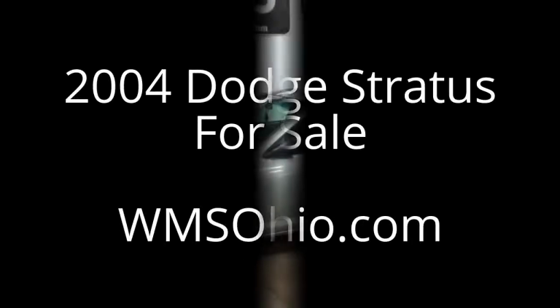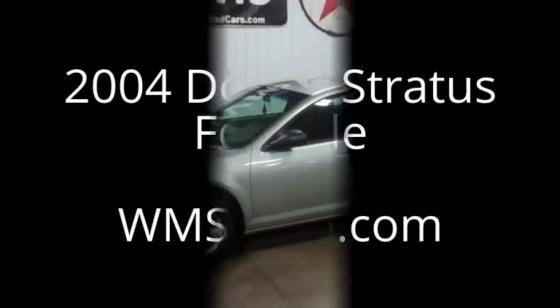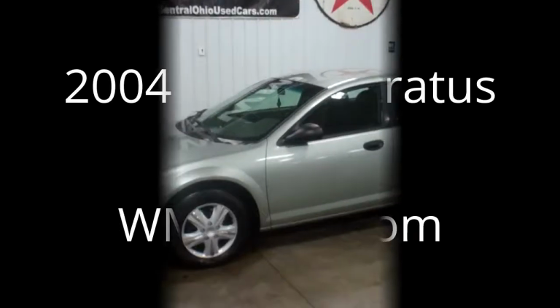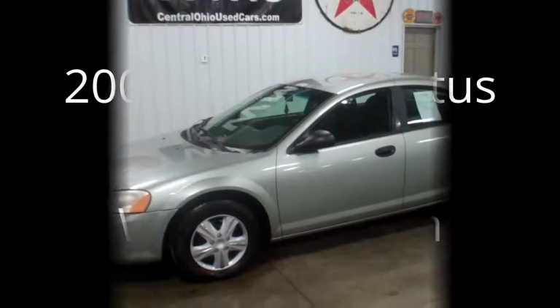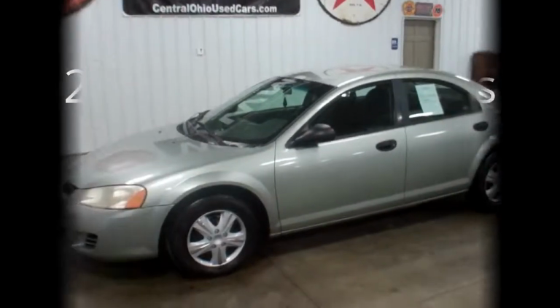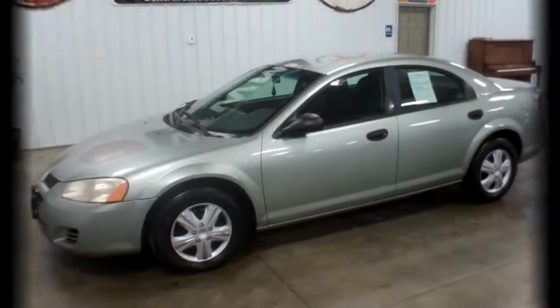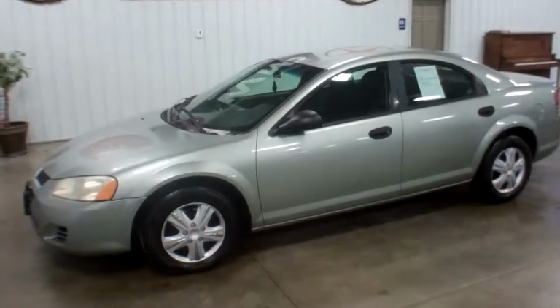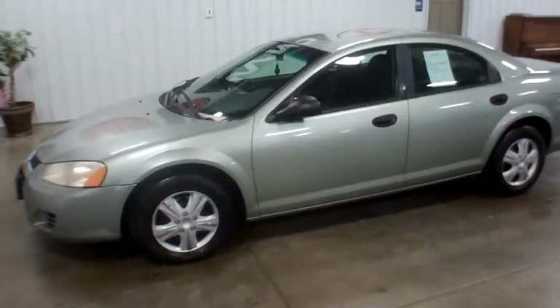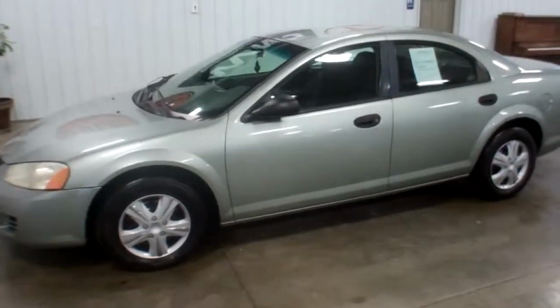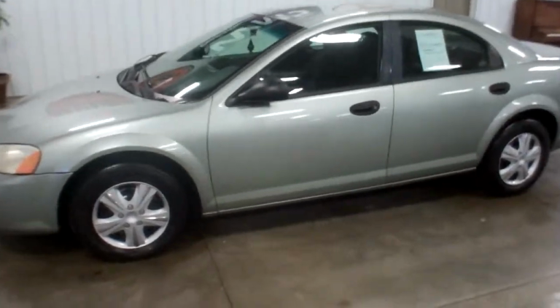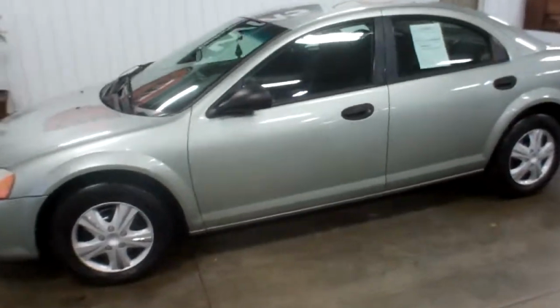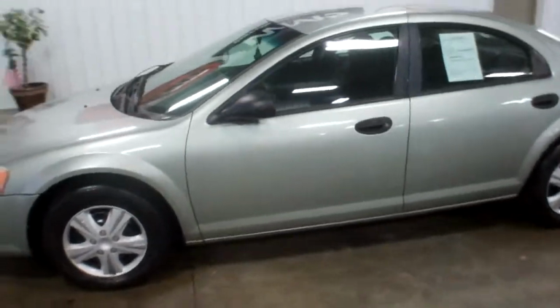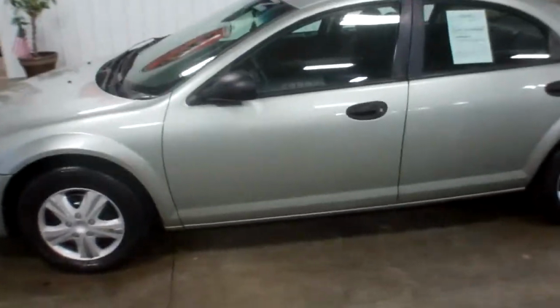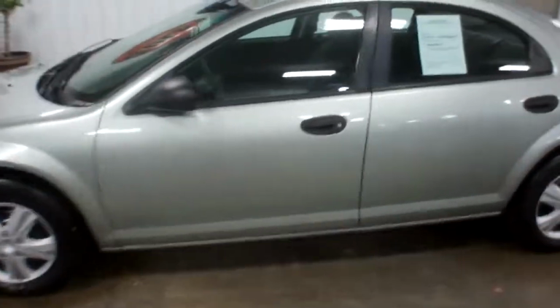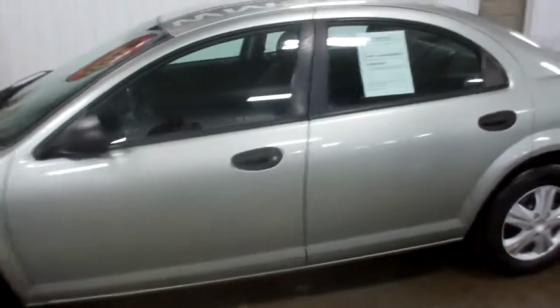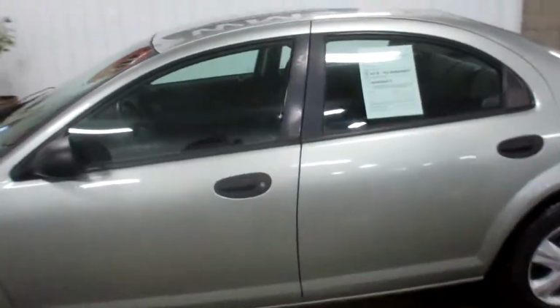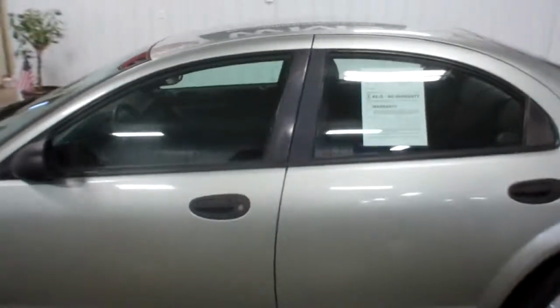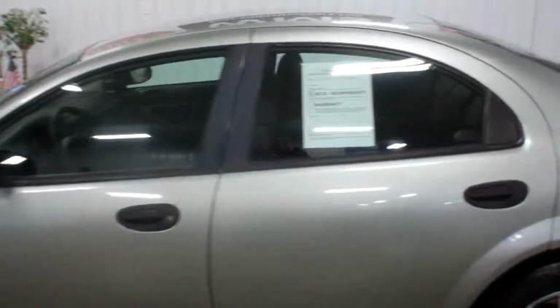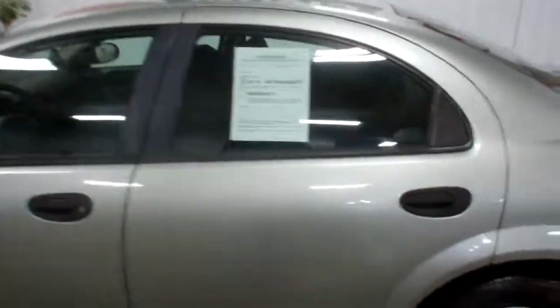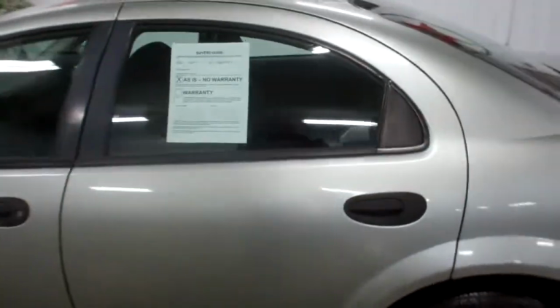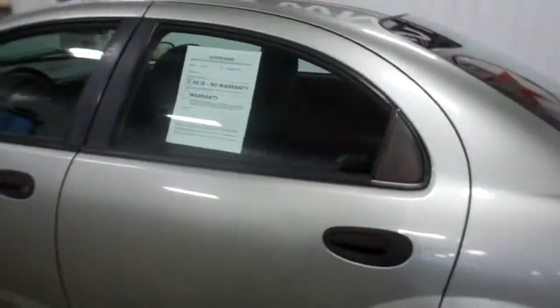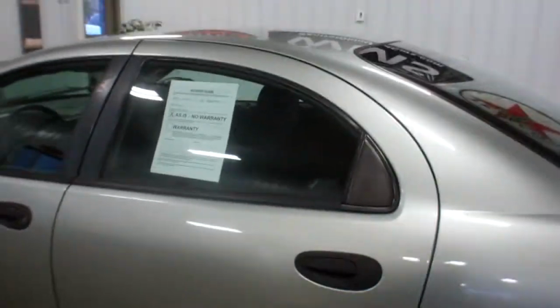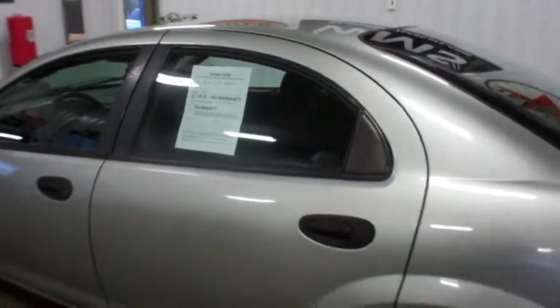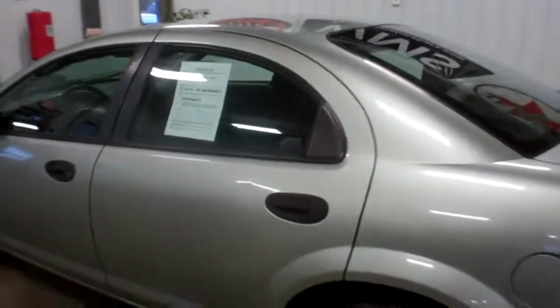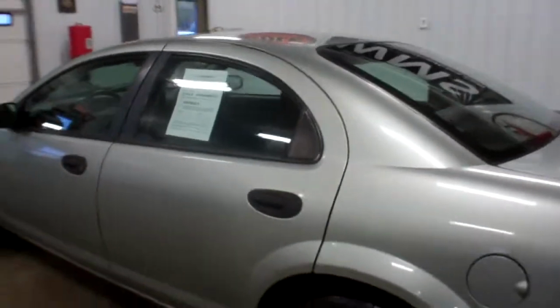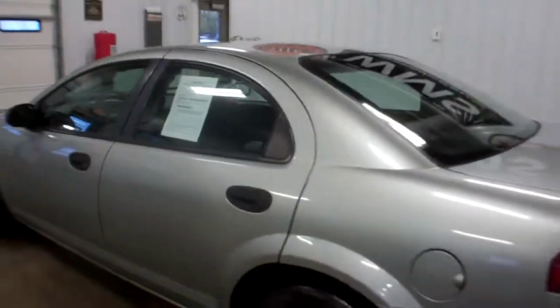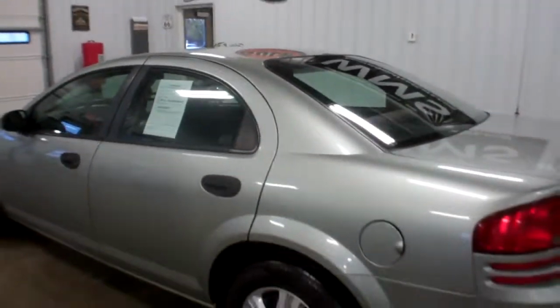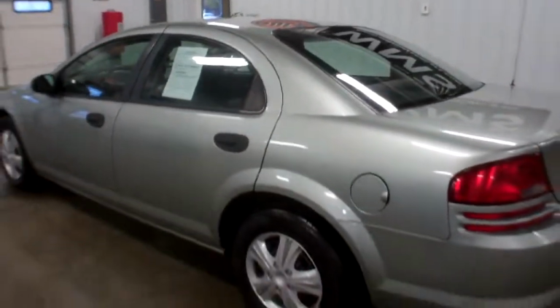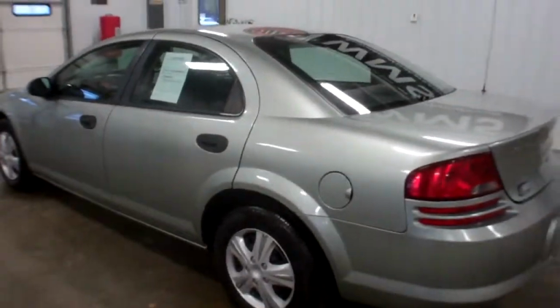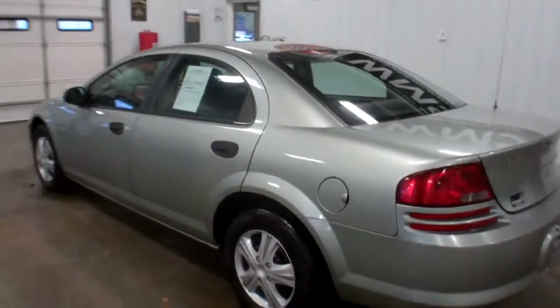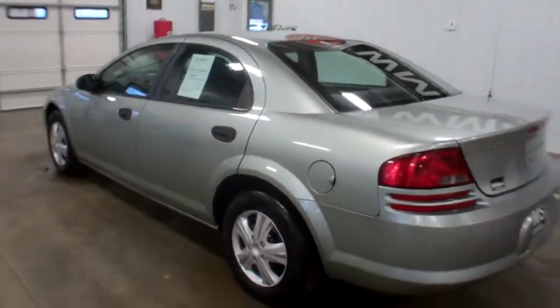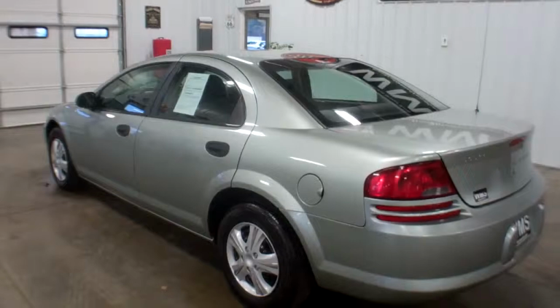Hello, this is Andy at WMSOhio.com. Today I'm going to show you a 2004 Dodge Stratus, right at 149,000 on the miles.